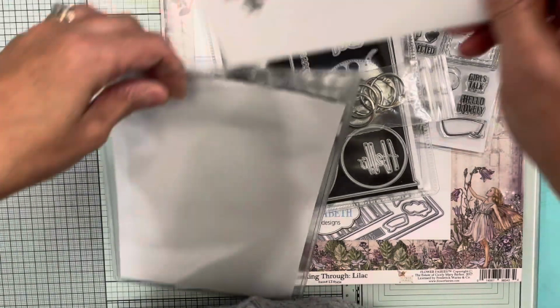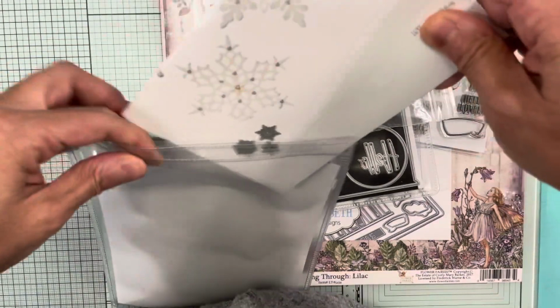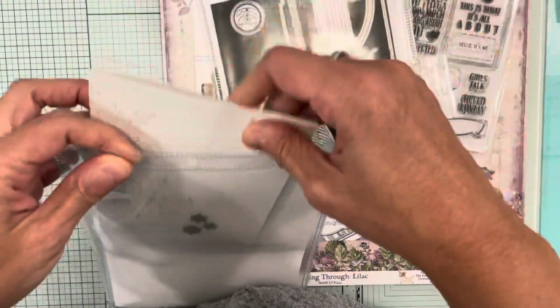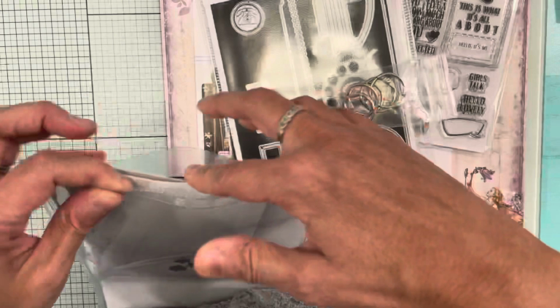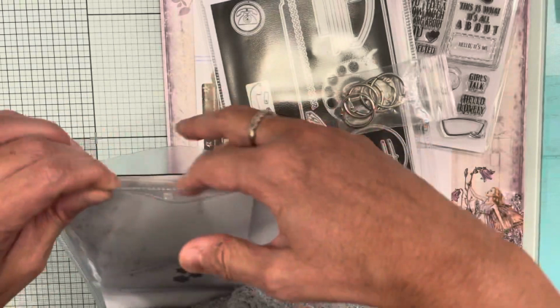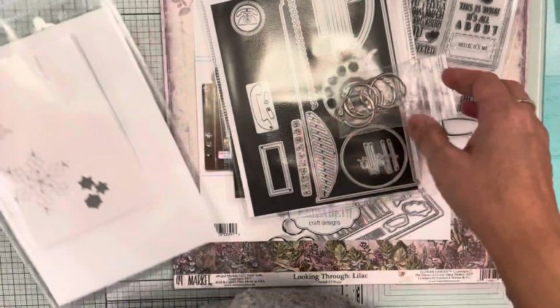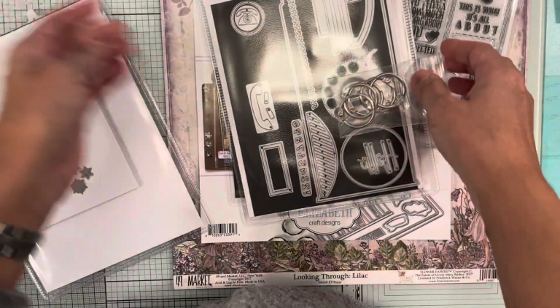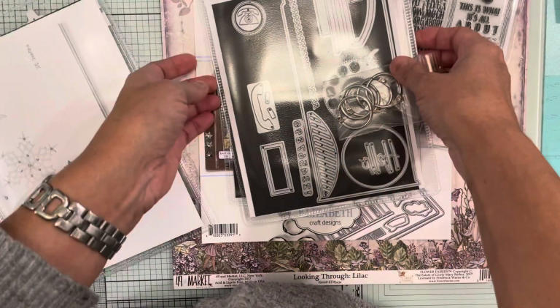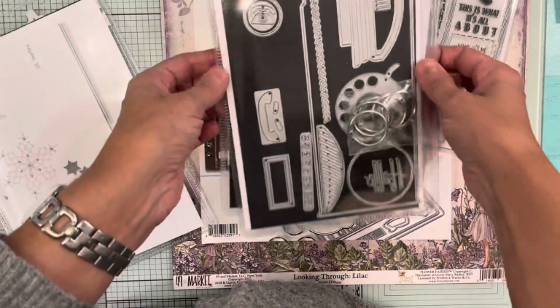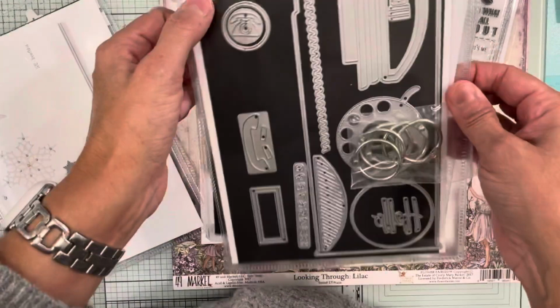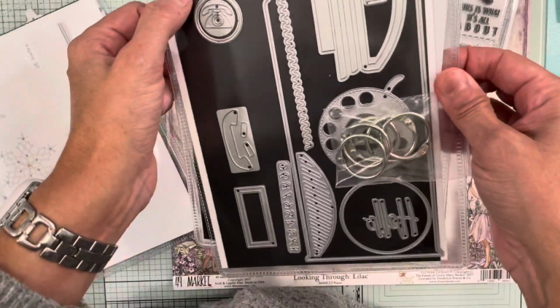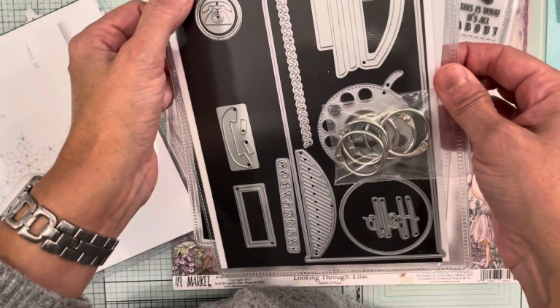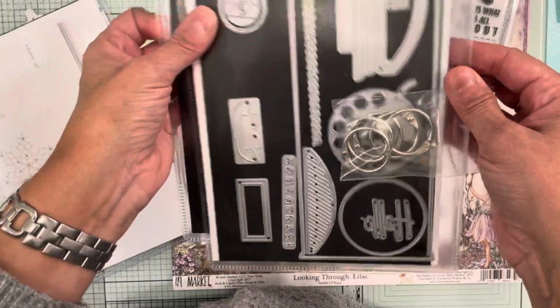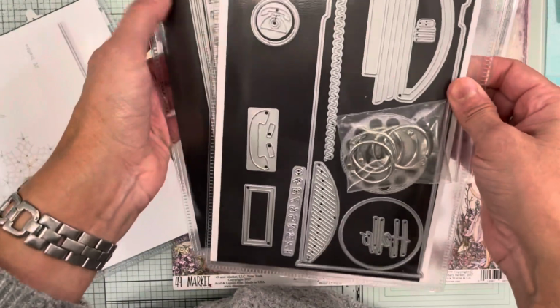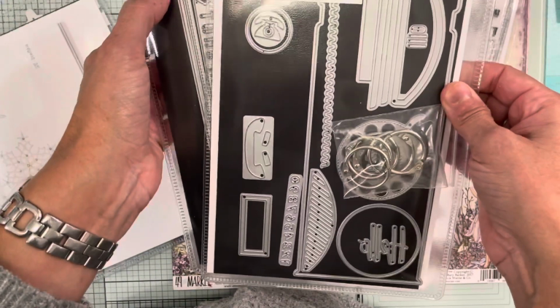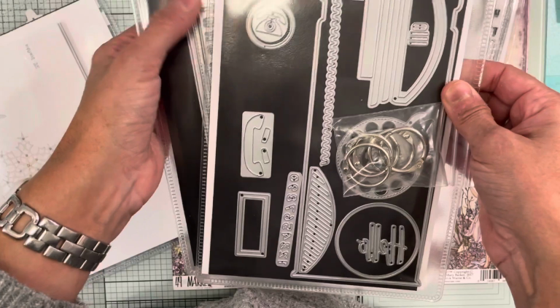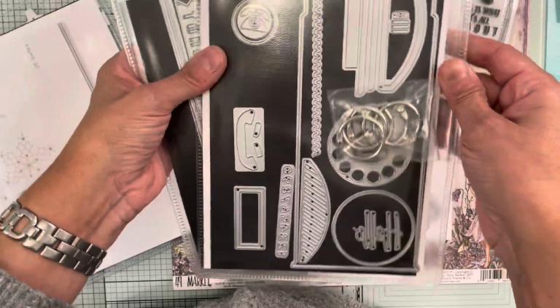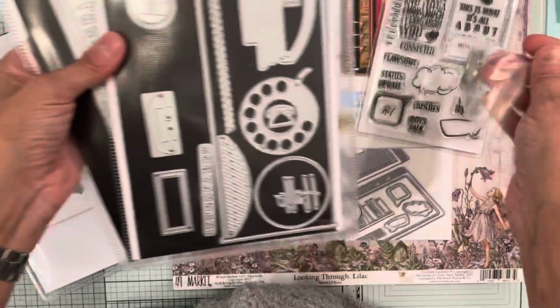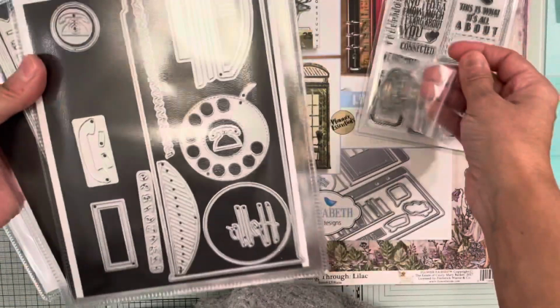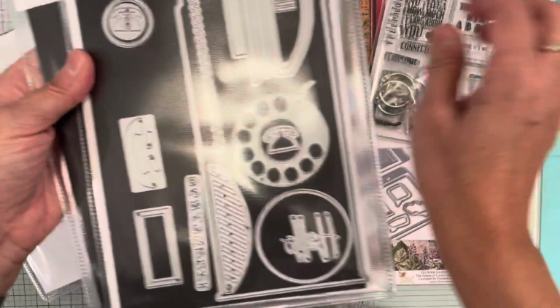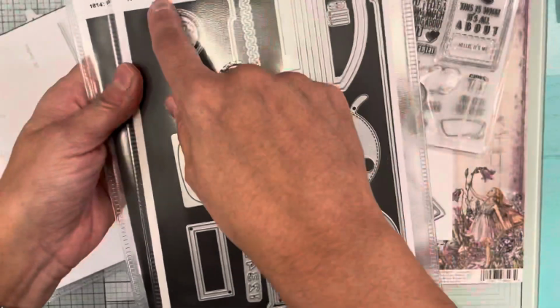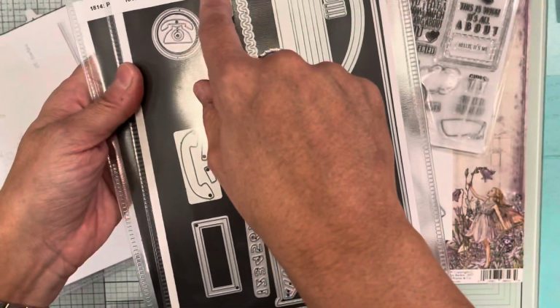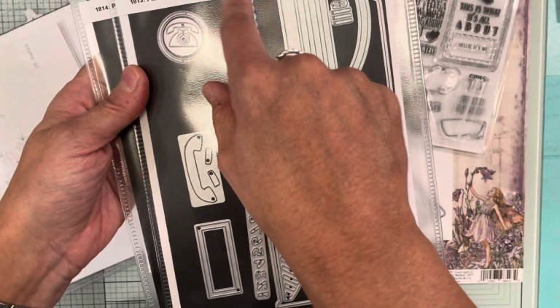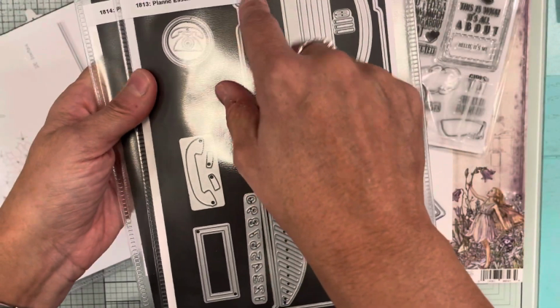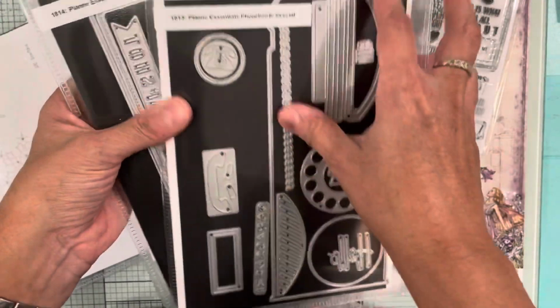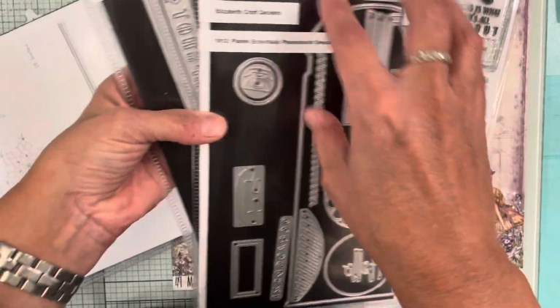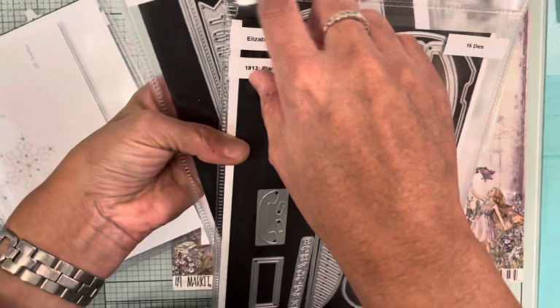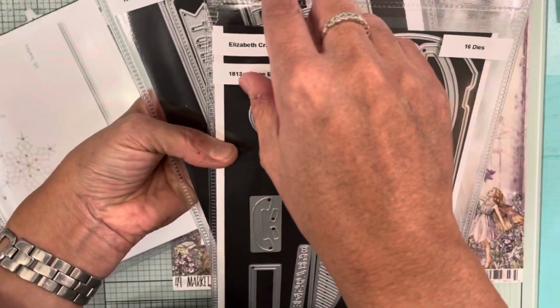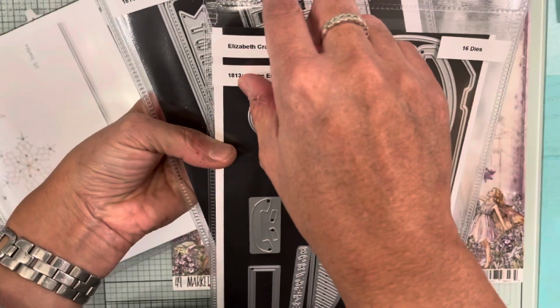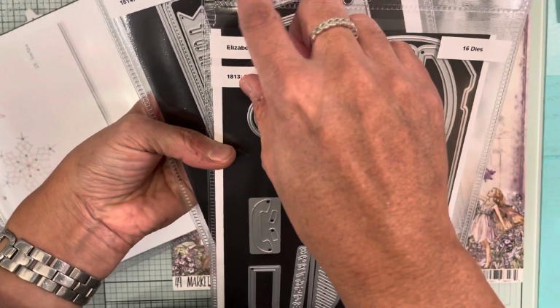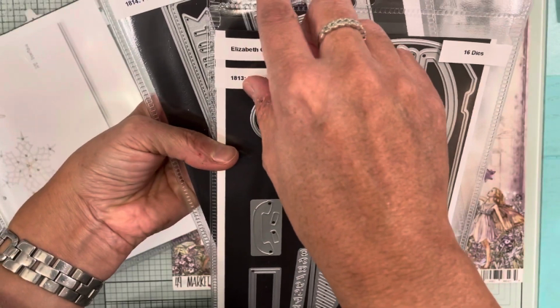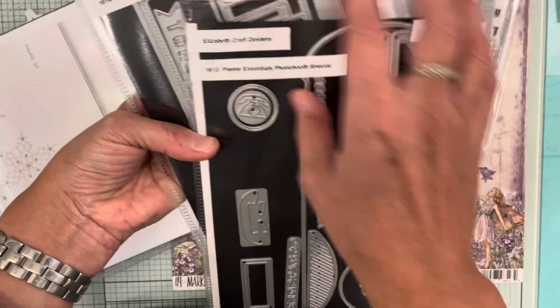If you're interested, the planner essentials Phone Booth Special is item 1813 and the Phone Booth Special Extras is 1814, but they come together.